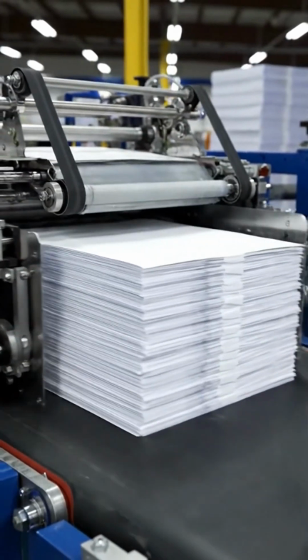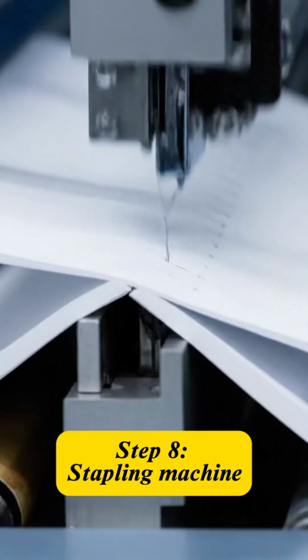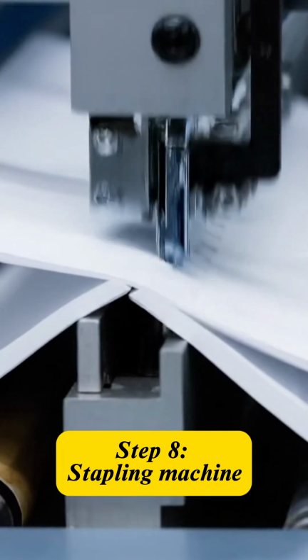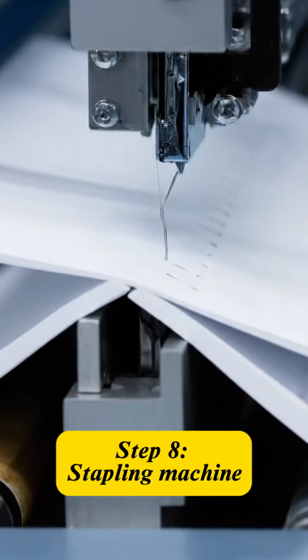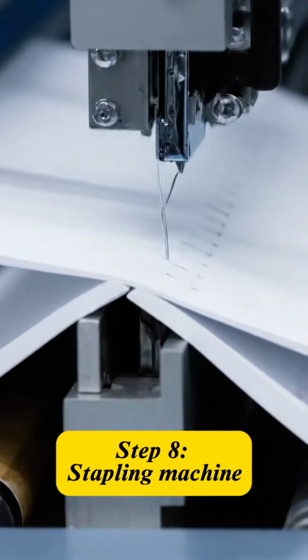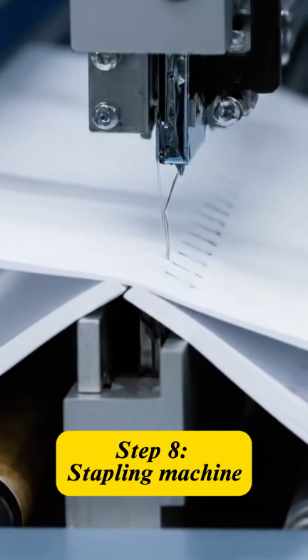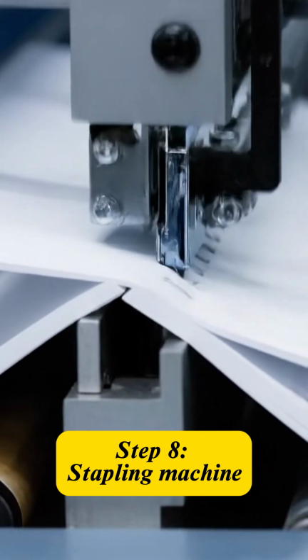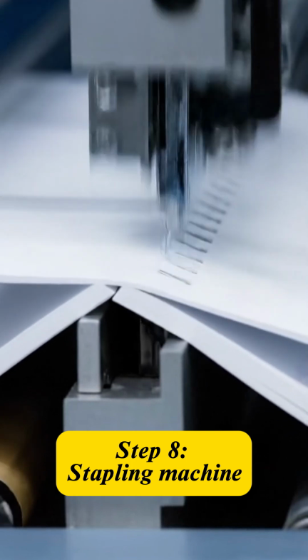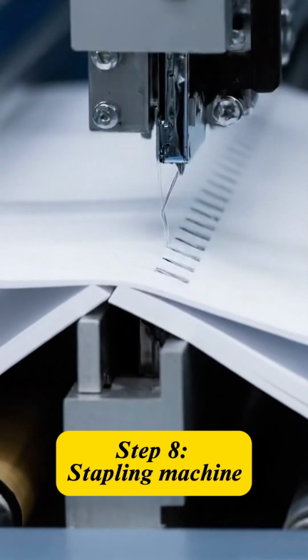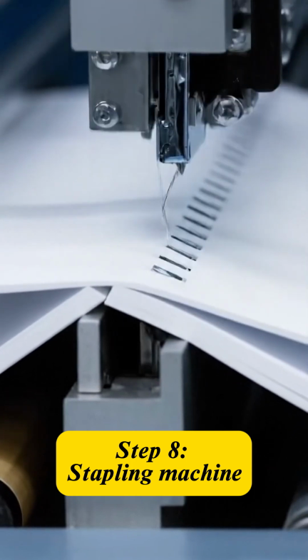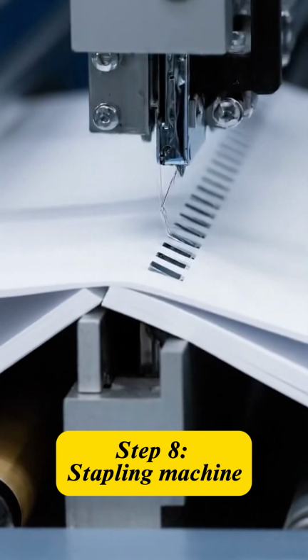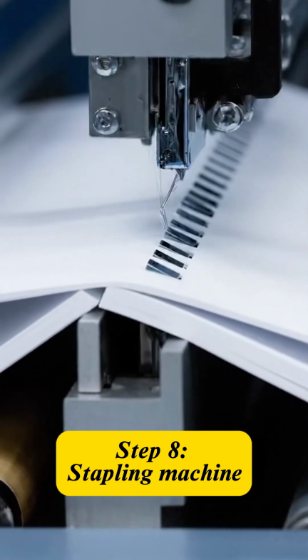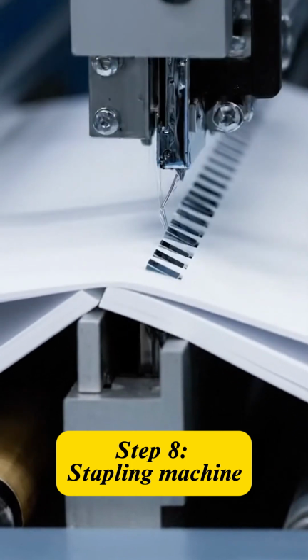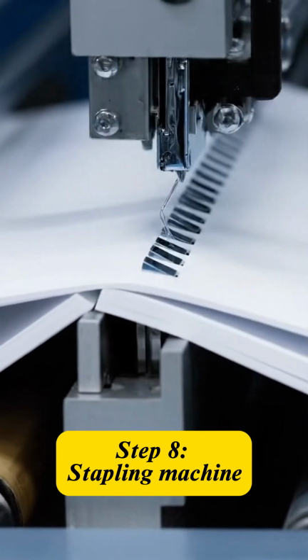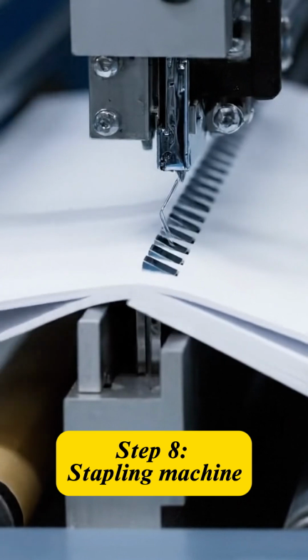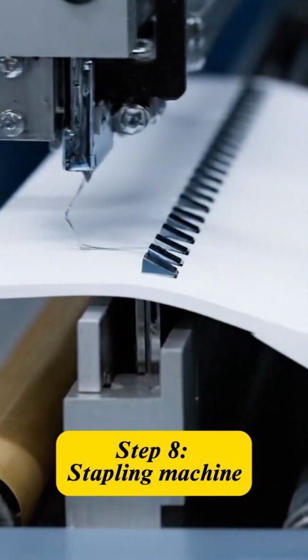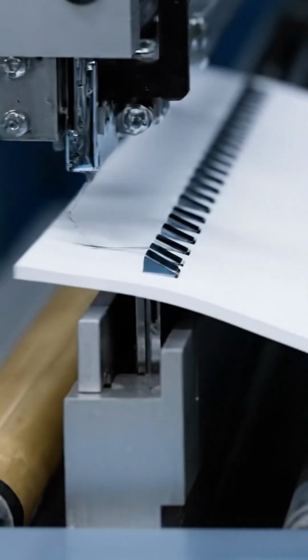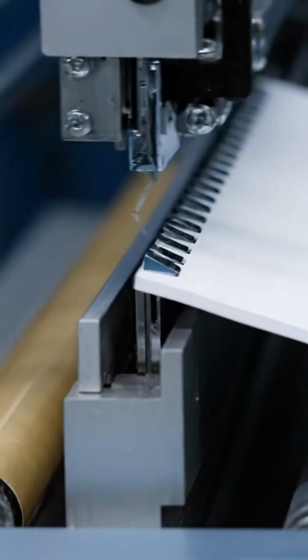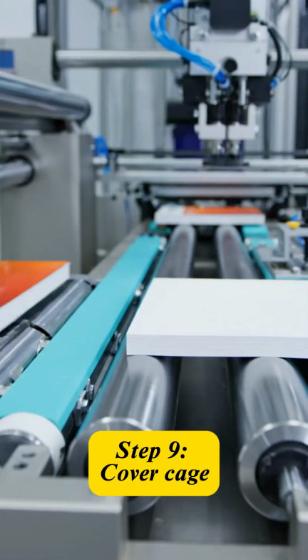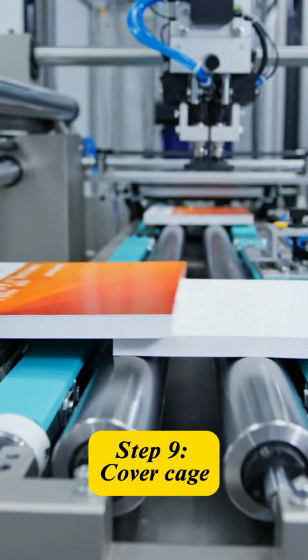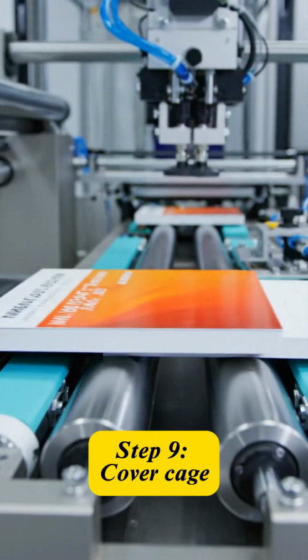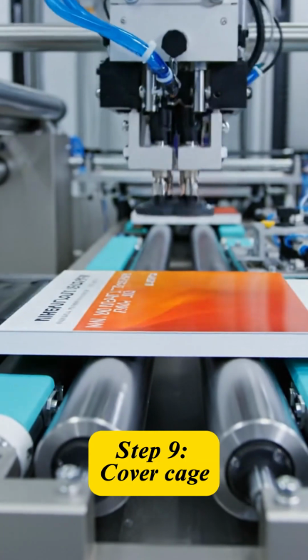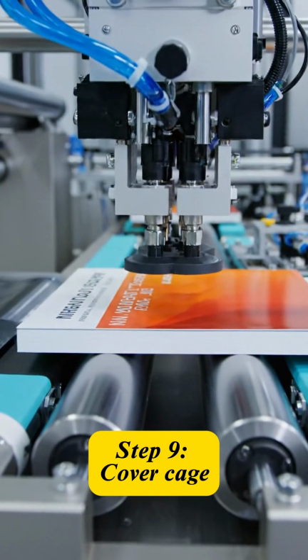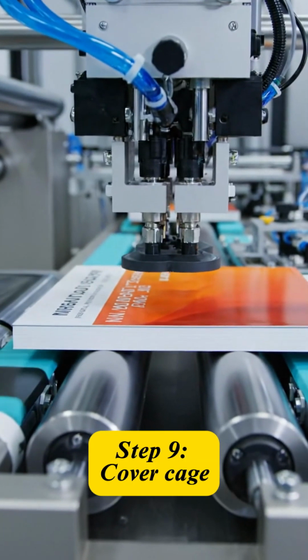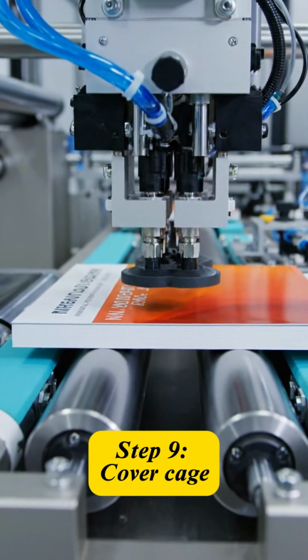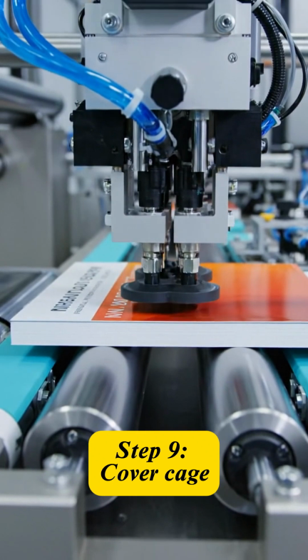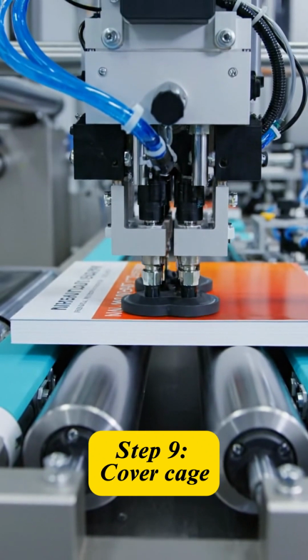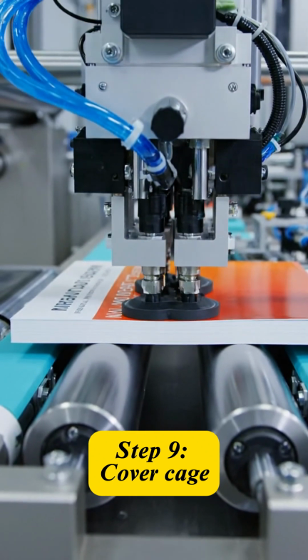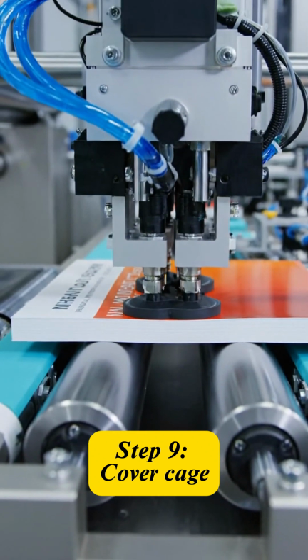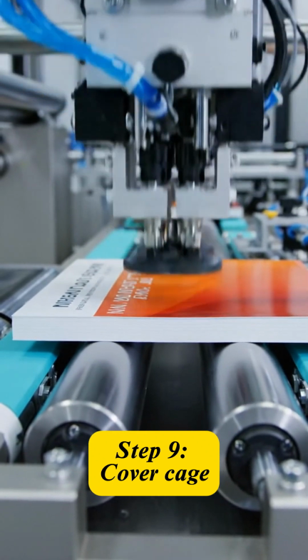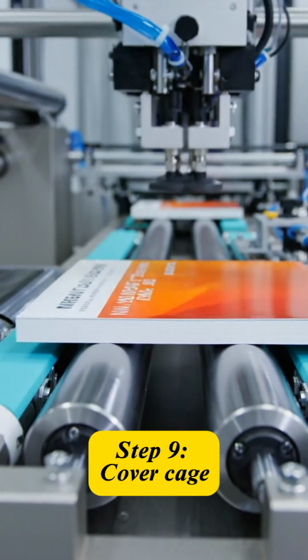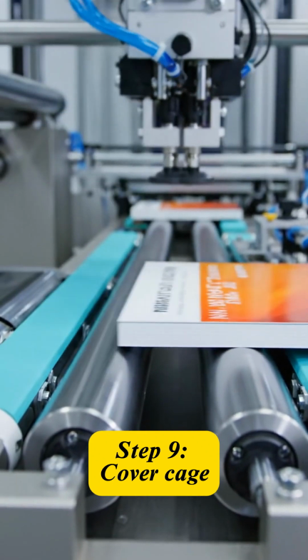In this pivotal step, the sections are moved to the machine for saddle stitching using durable metal staples. With the stitching complete, the pre-printed cover is automatically wrapped, aligned, and sealed around the spine.